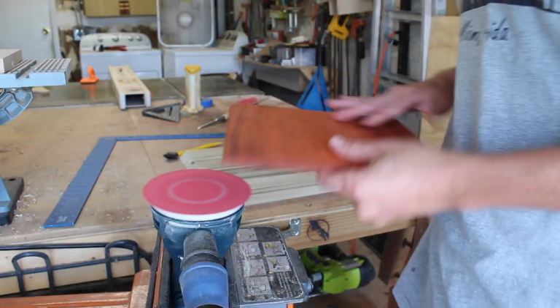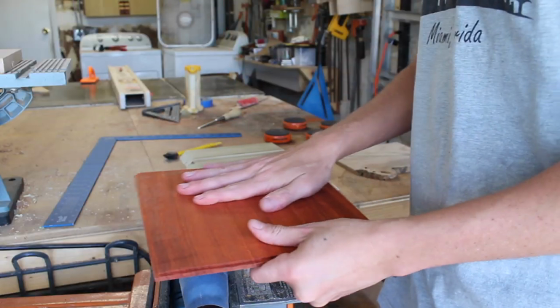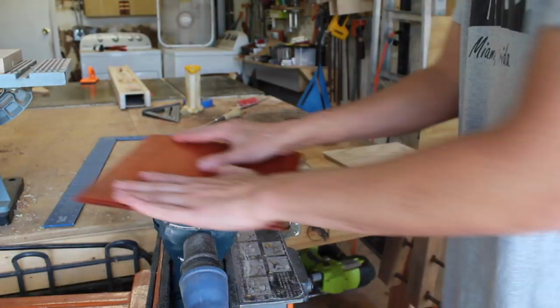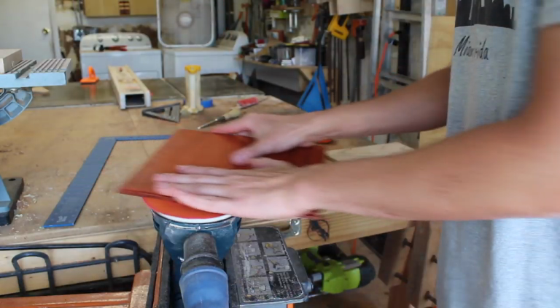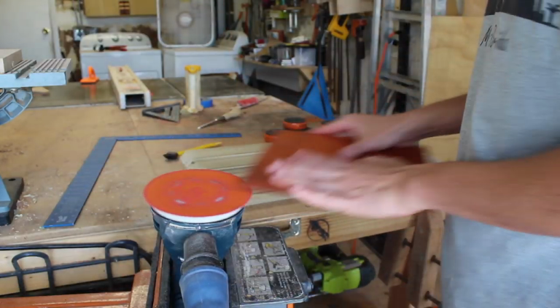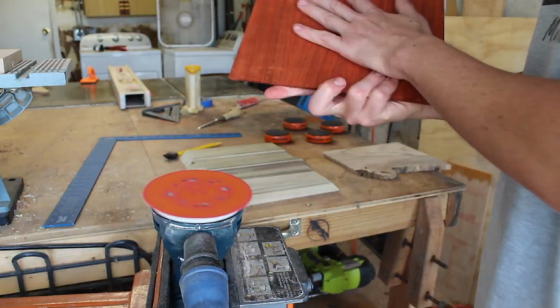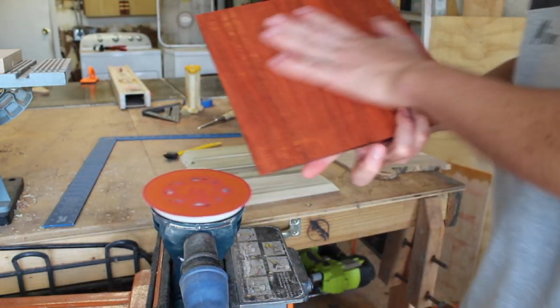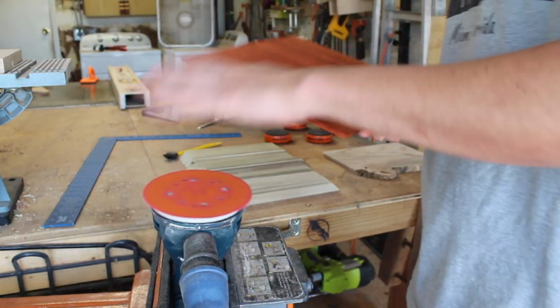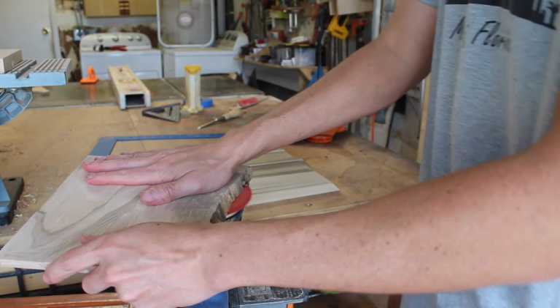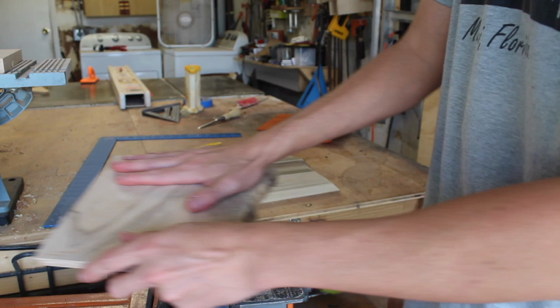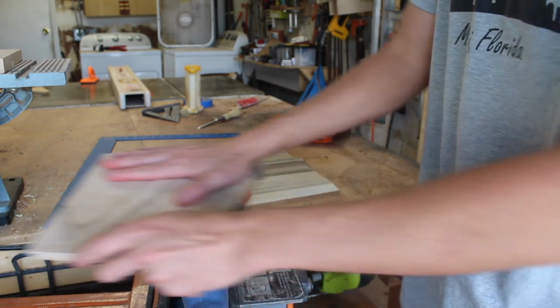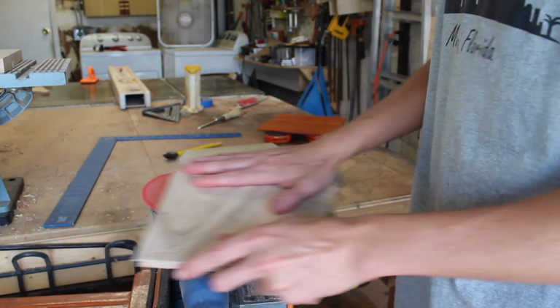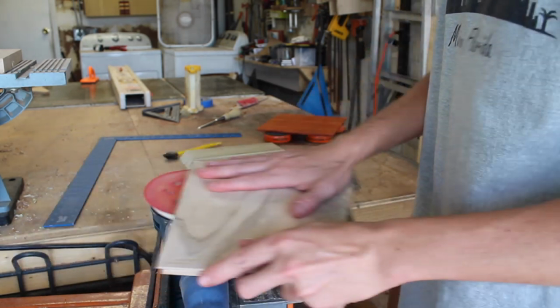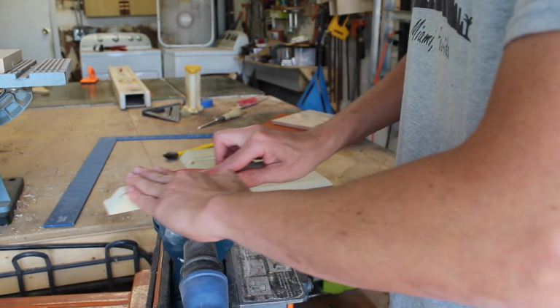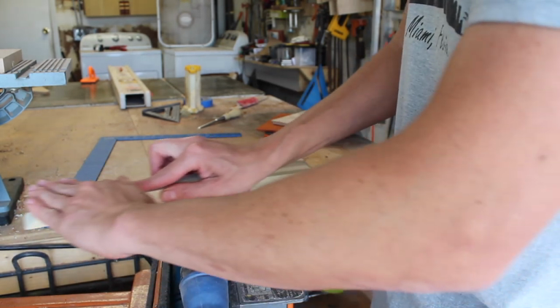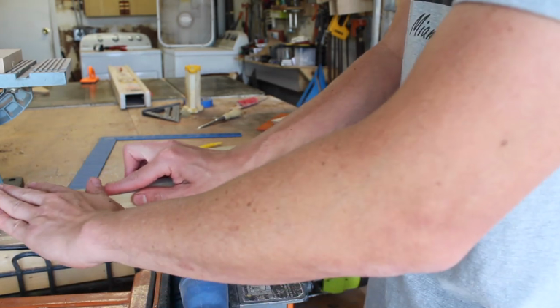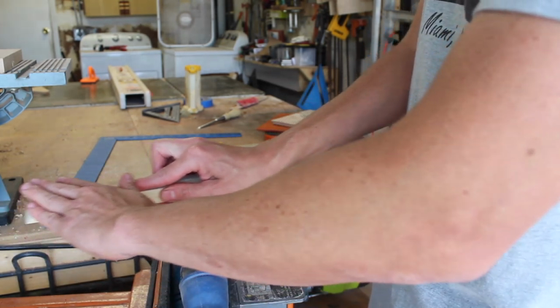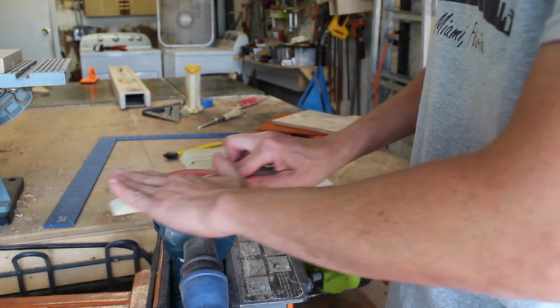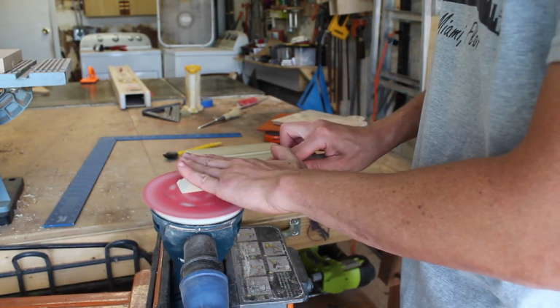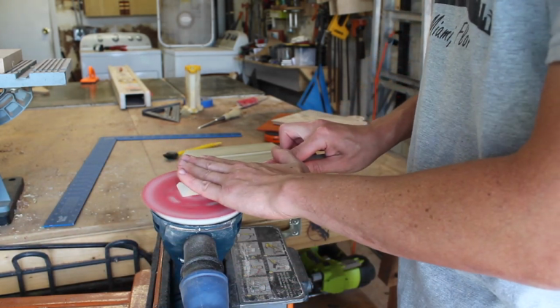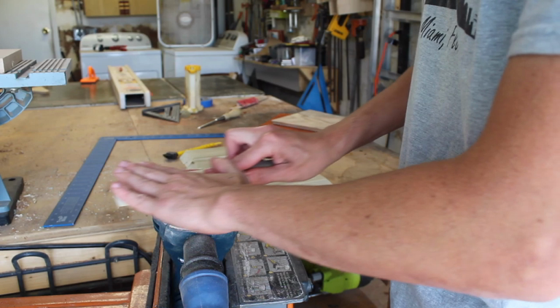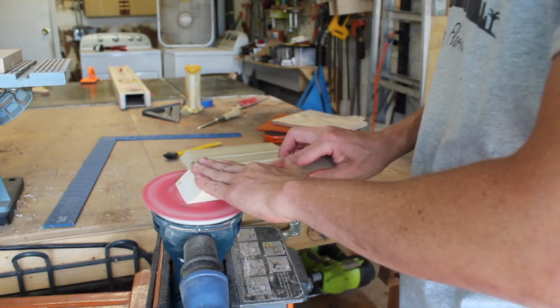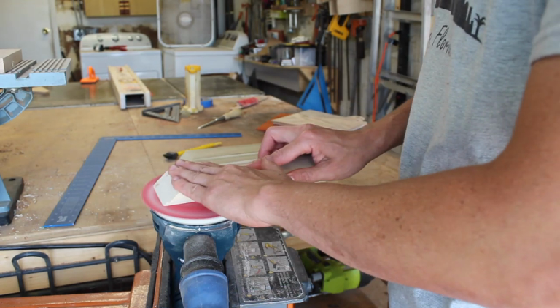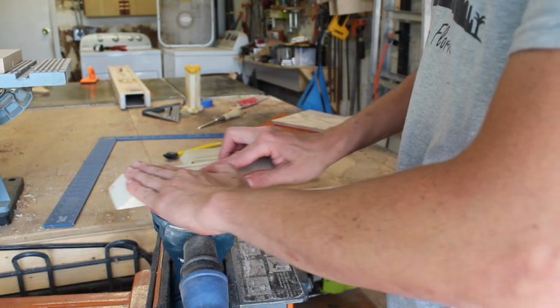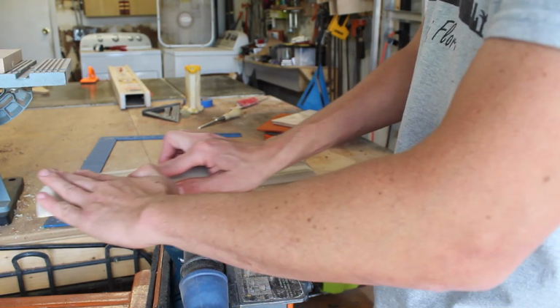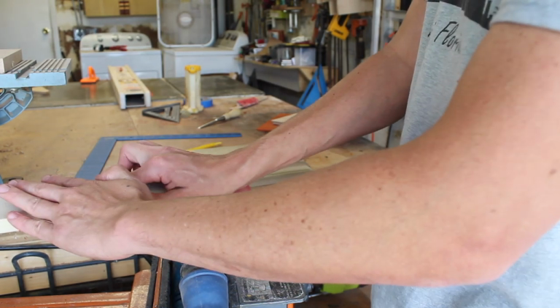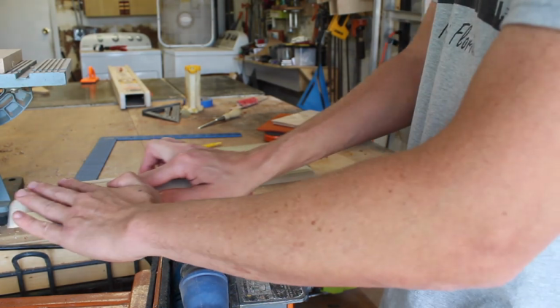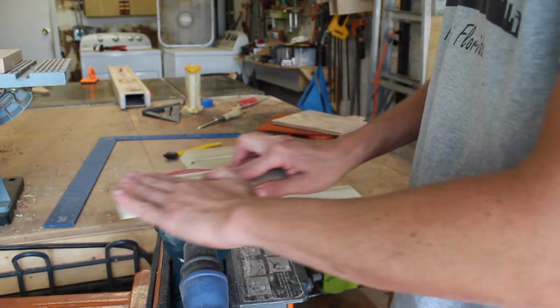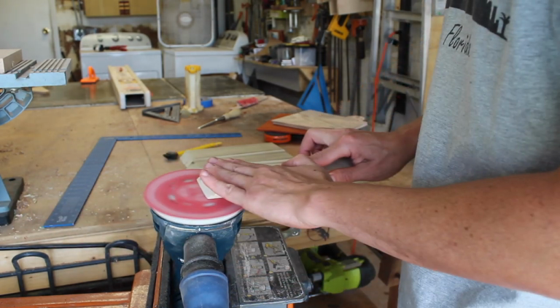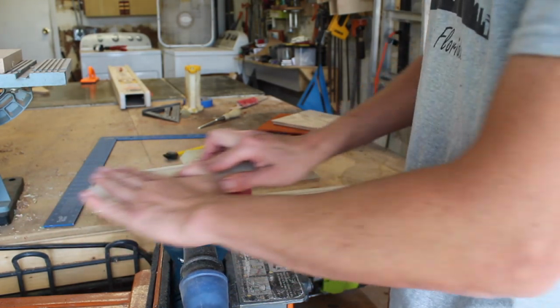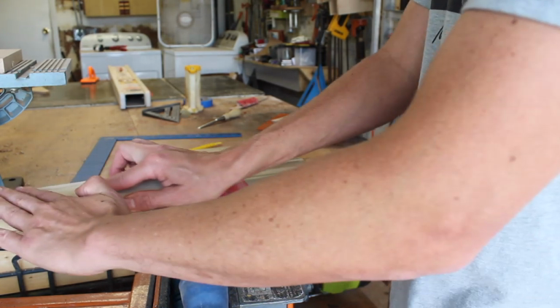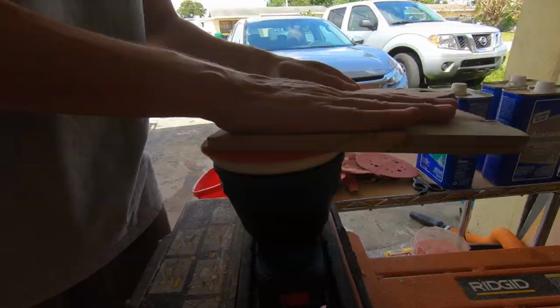While waiting on that to dry, I clamped my orbital sander upside down in my jaw horse to create a sanding station for all my components. It's a little bit of a hack to replace a benchtop sander and it just seems to work — I really enjoy it and it gives me a little bit of ease of use.